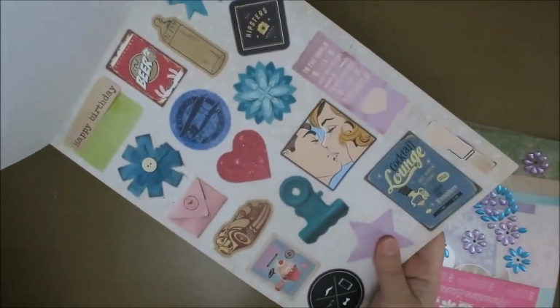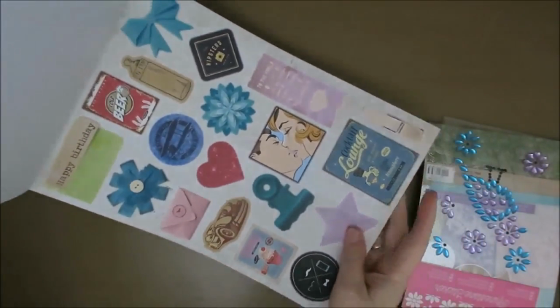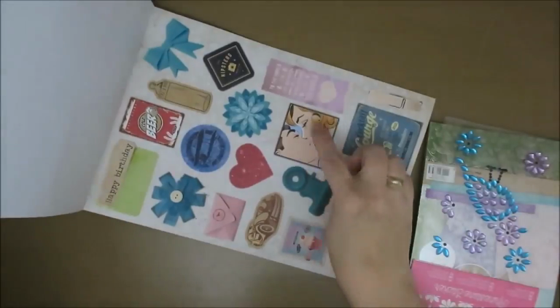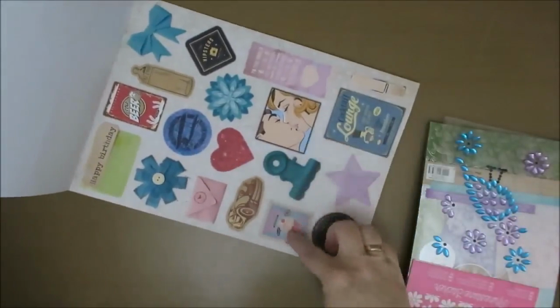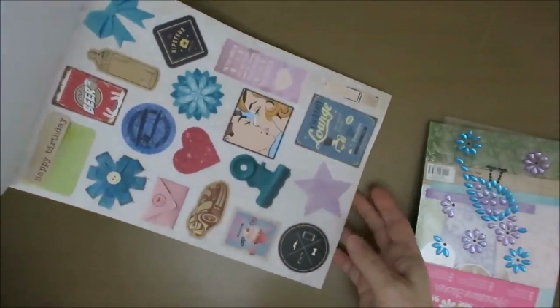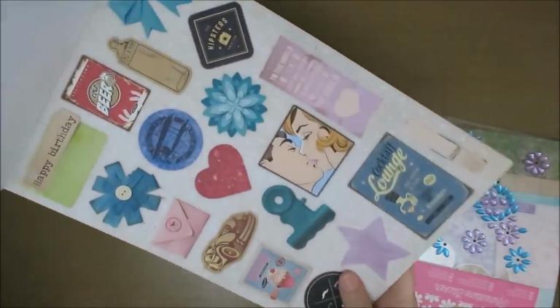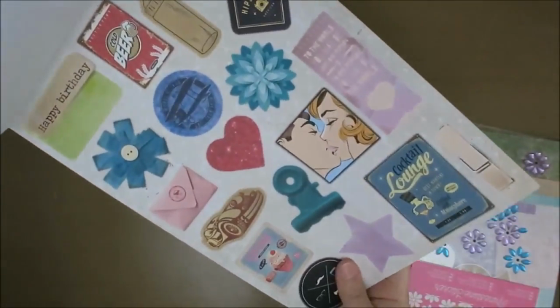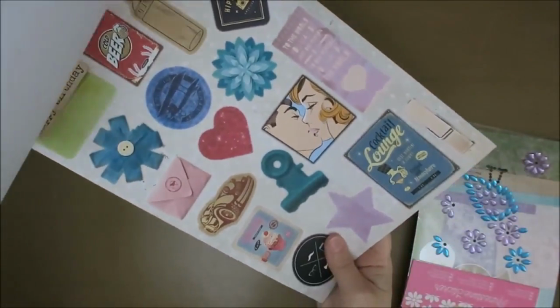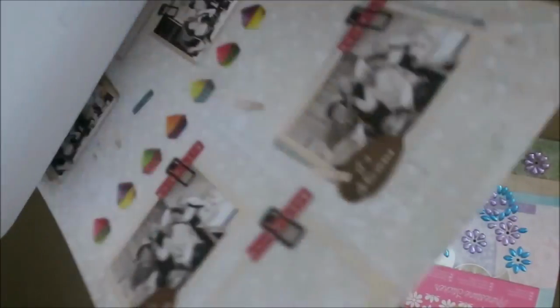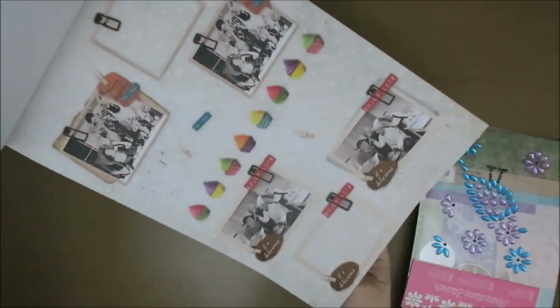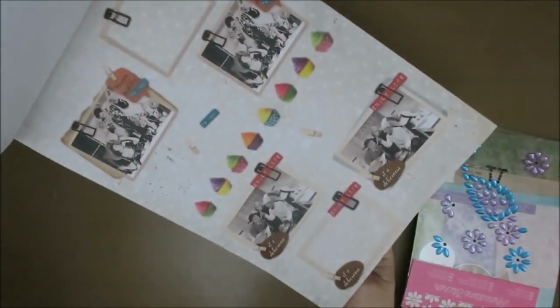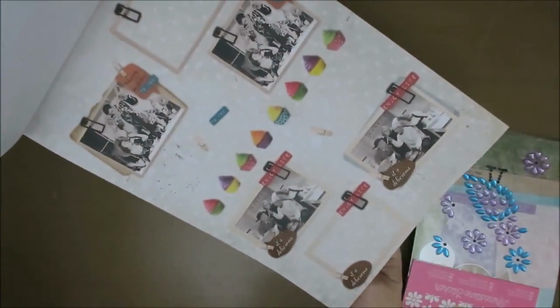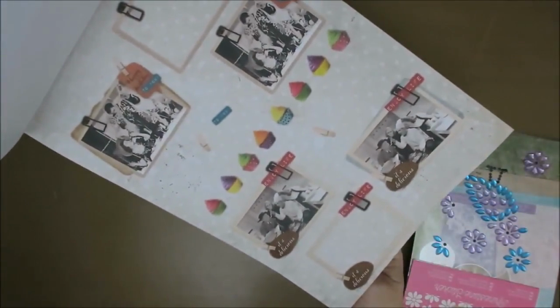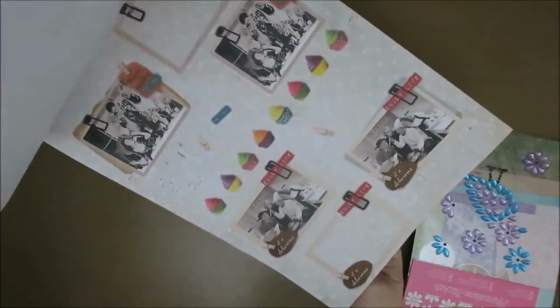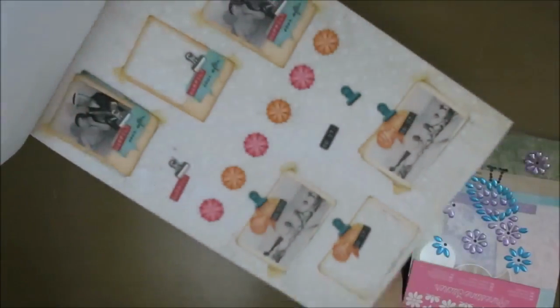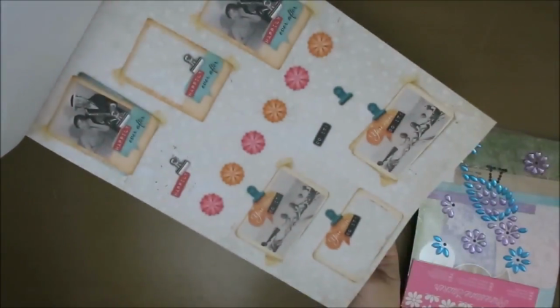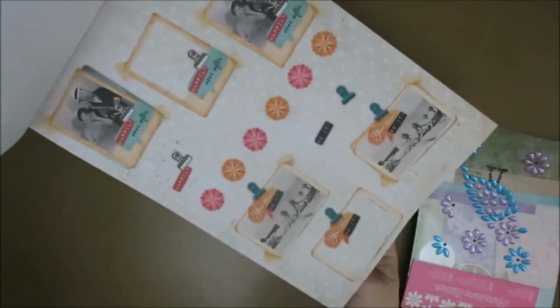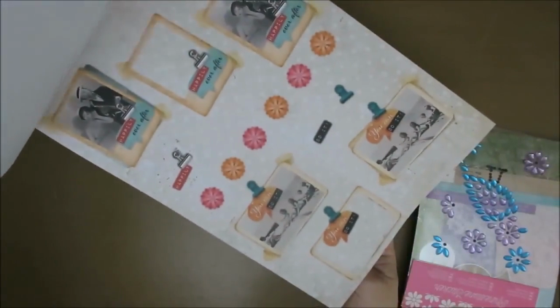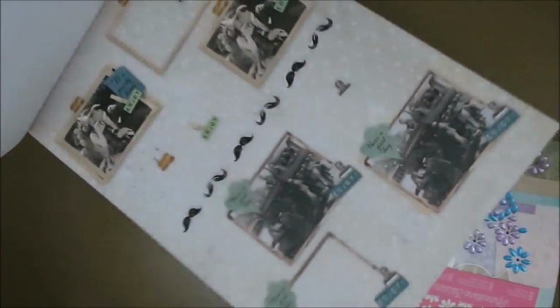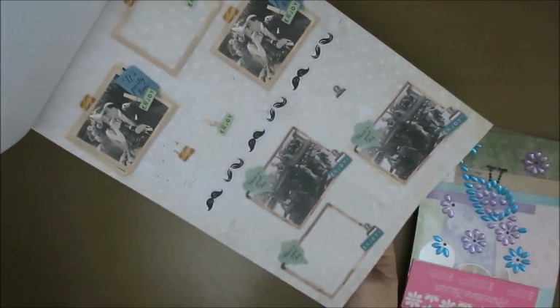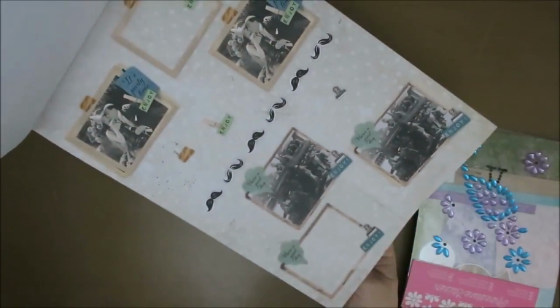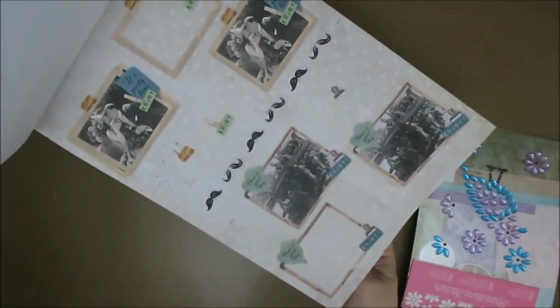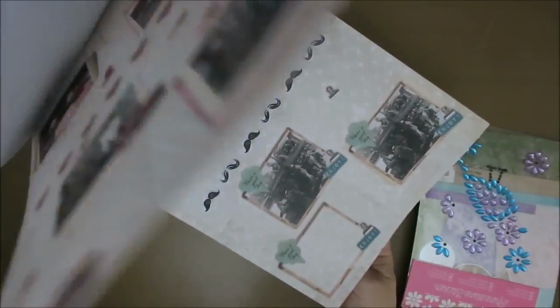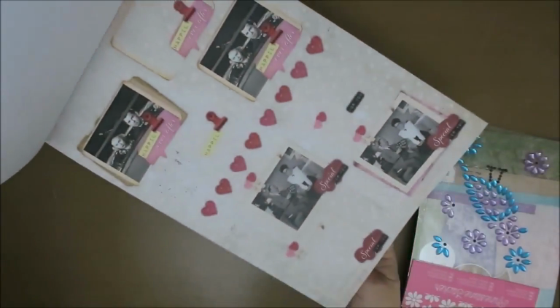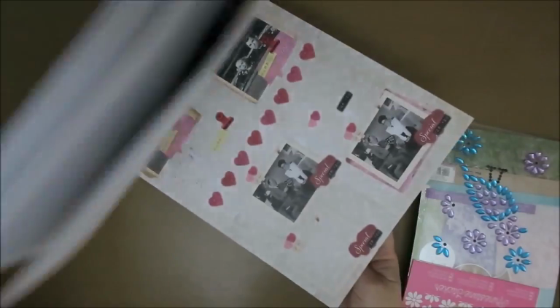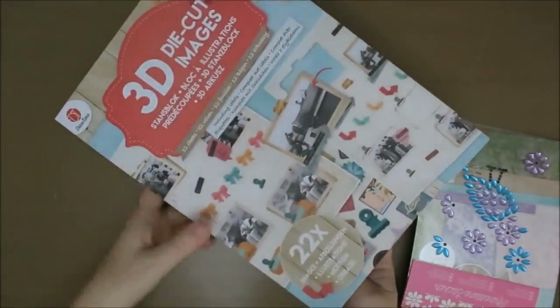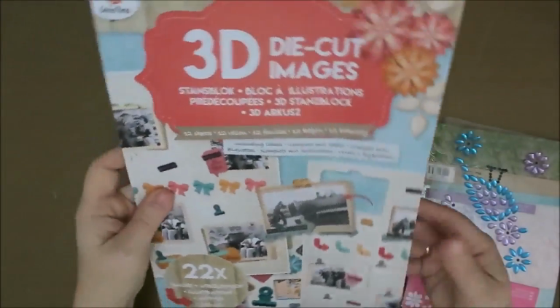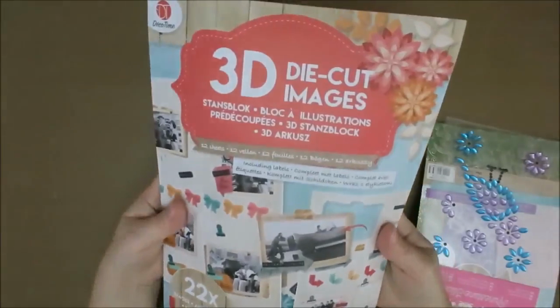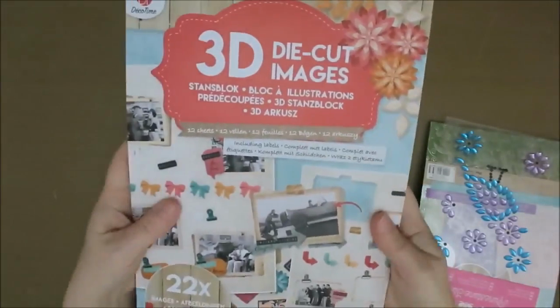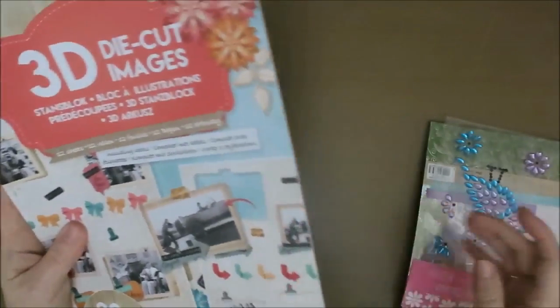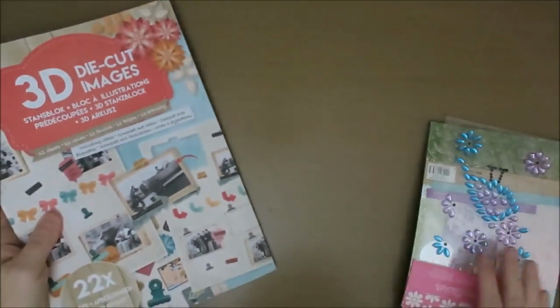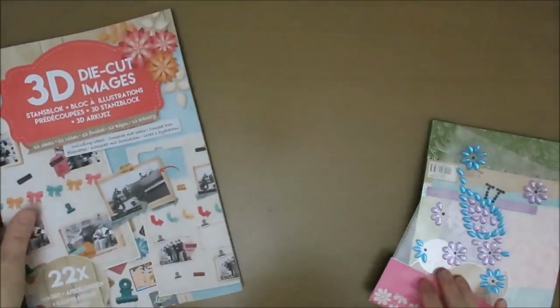I just fell in love with these images. These you can just push out — you don't even have to cut them out. And I just thought they were really nice. I thought I might make a card with it or something. So yeah, I might use this one soon.